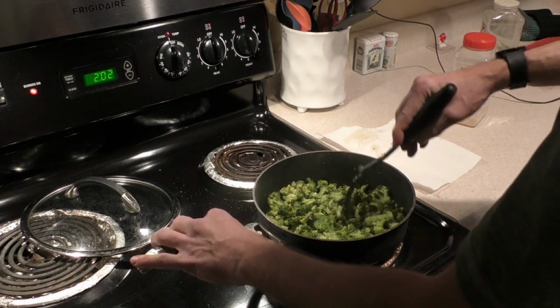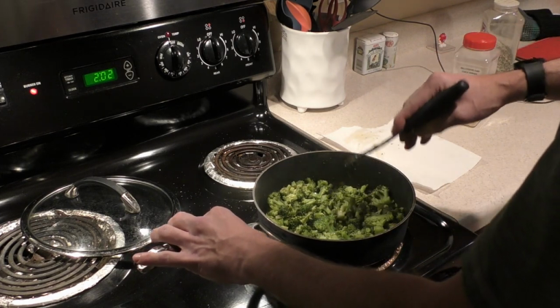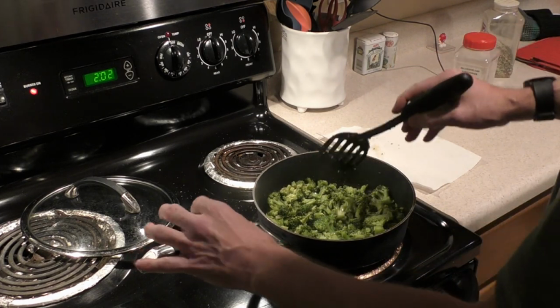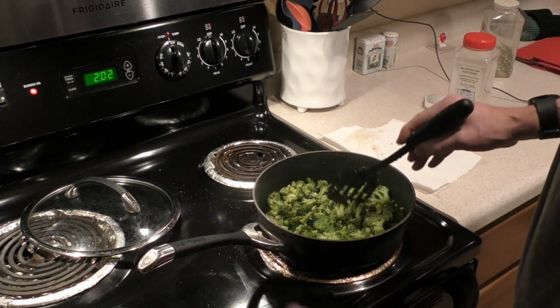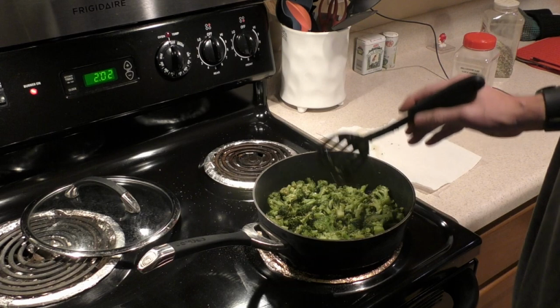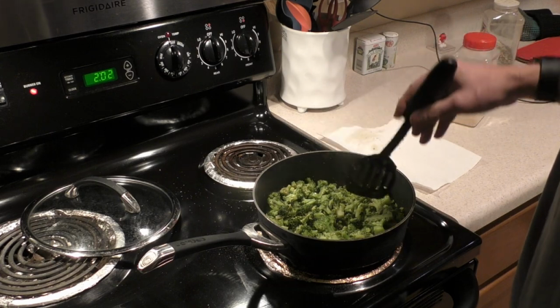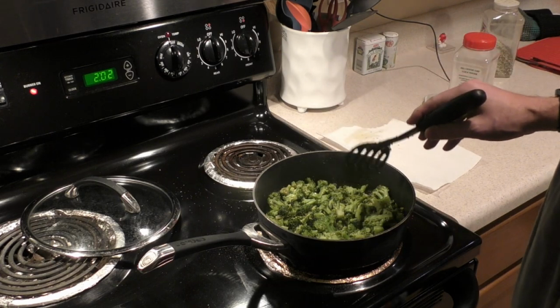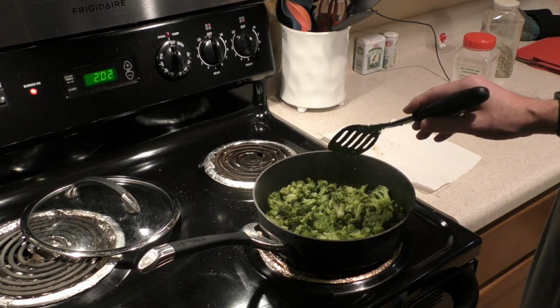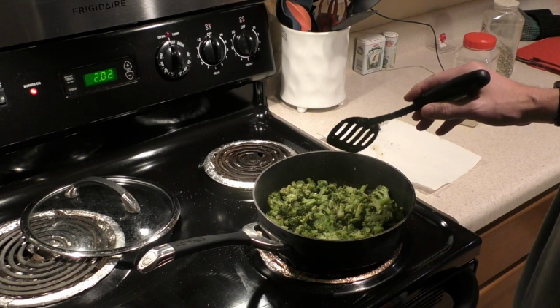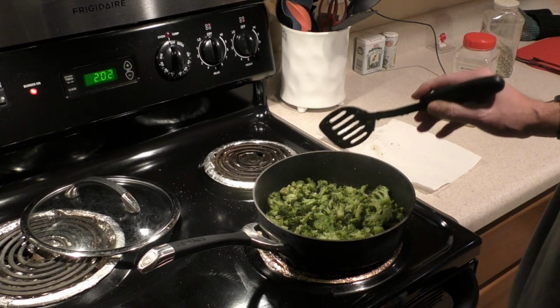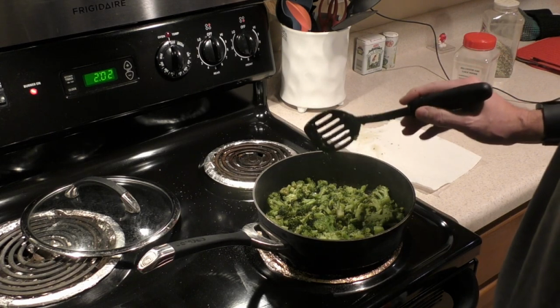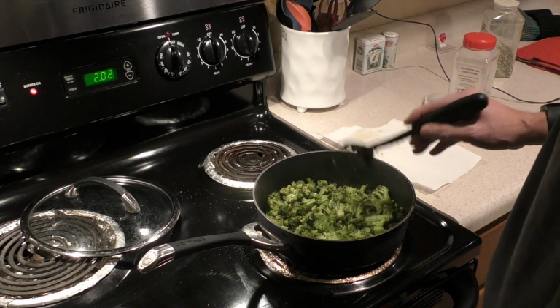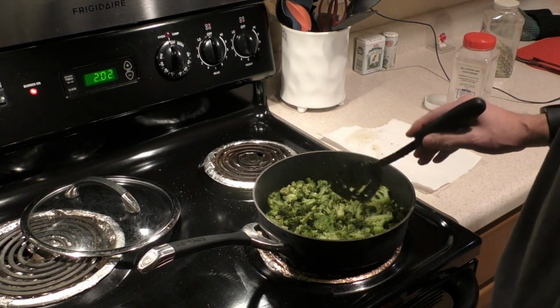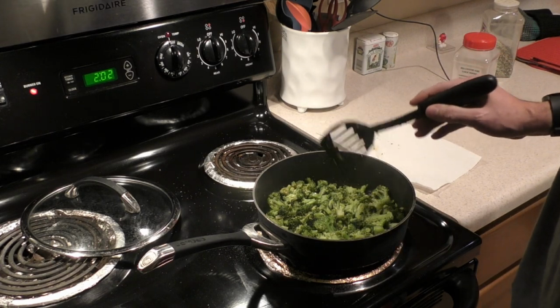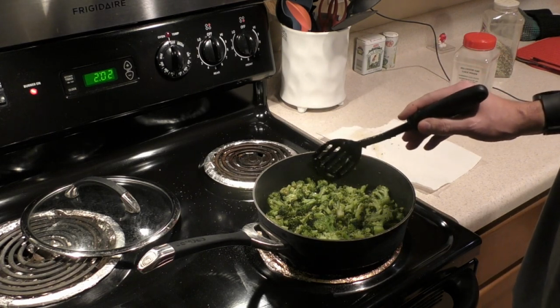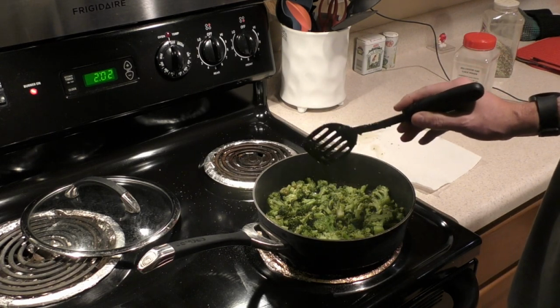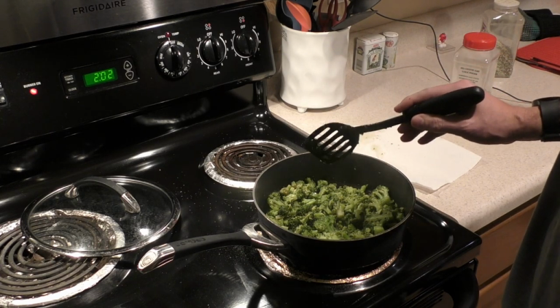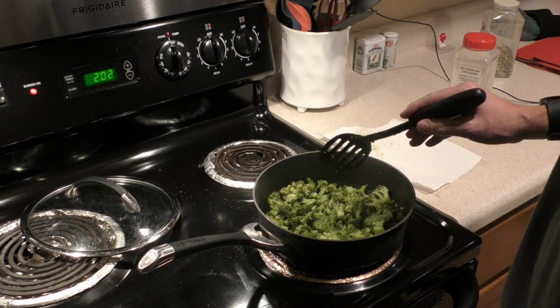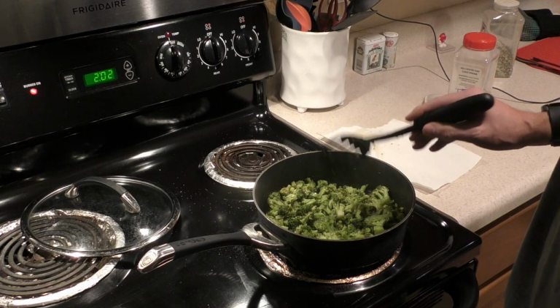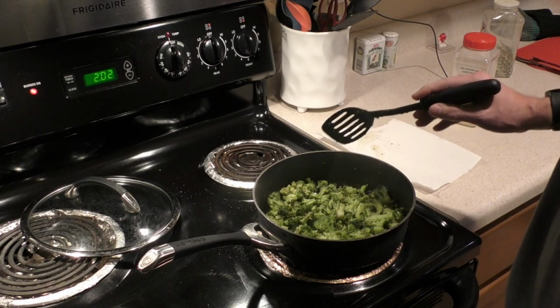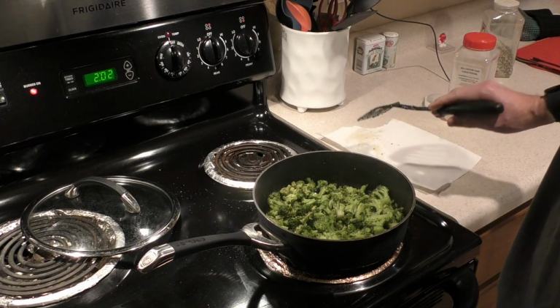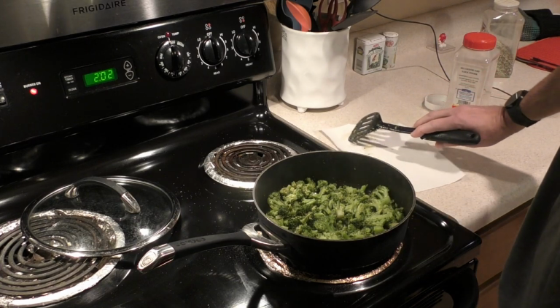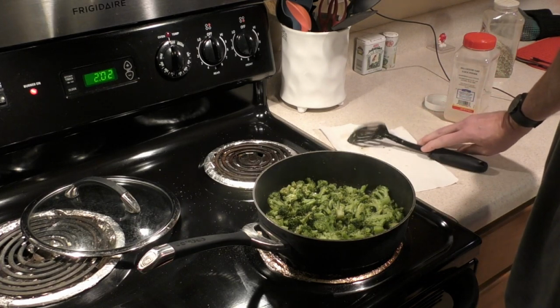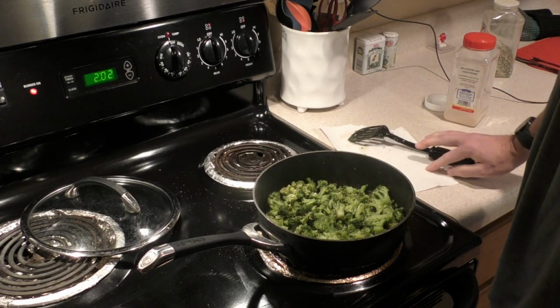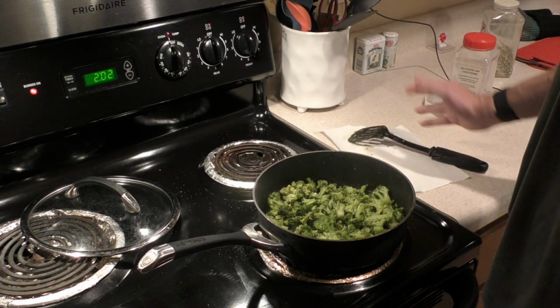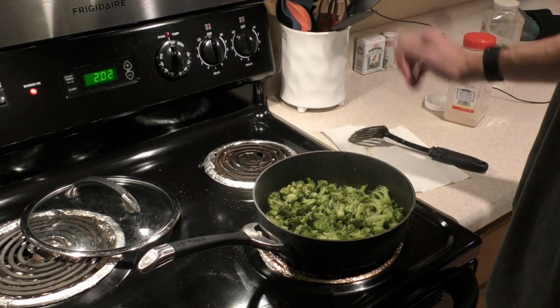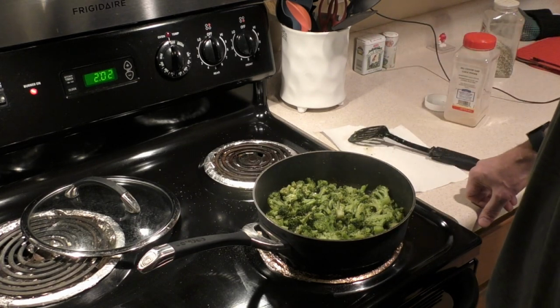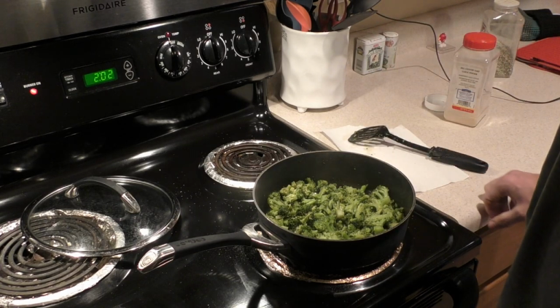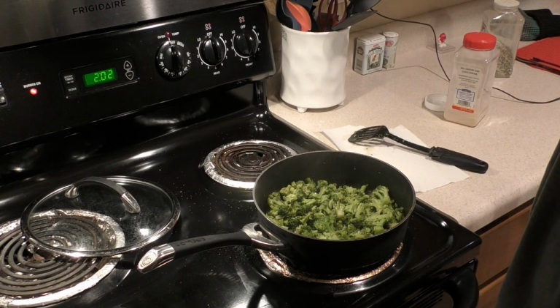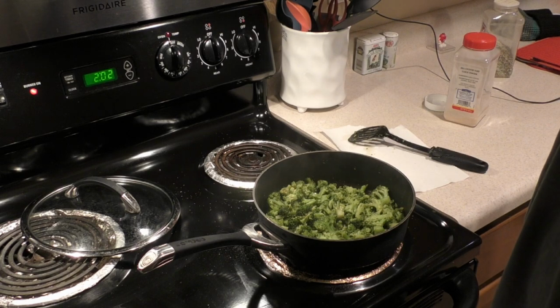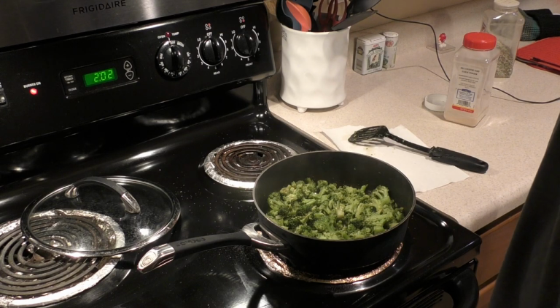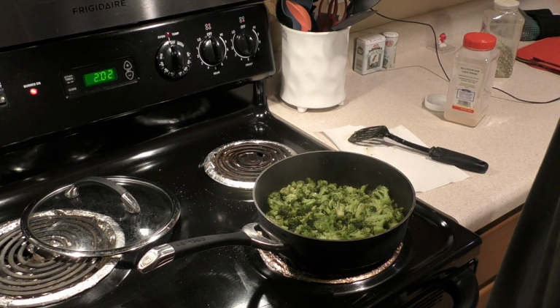You can cook it for another minute, again depending how you like it. Just make sure to keep an eye on it or else it can definitely stick to the pan. That's it — that's the way I make broccoli, and it's perfect to me.